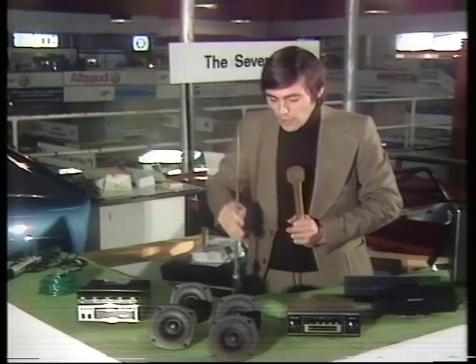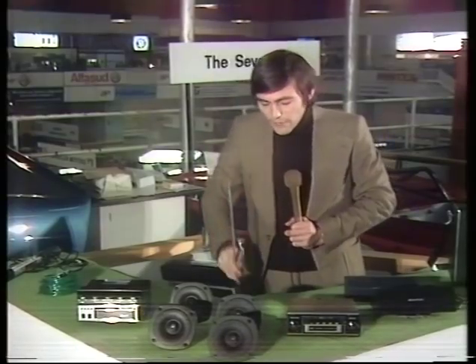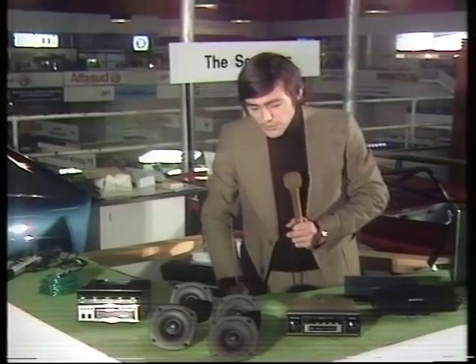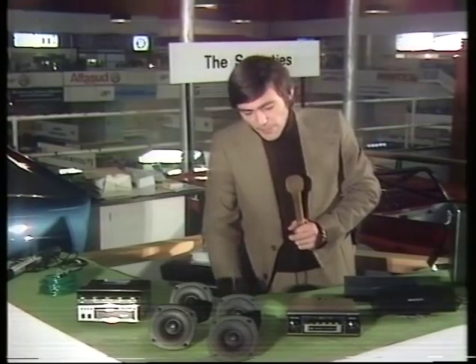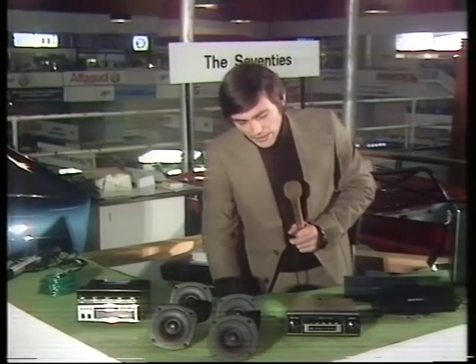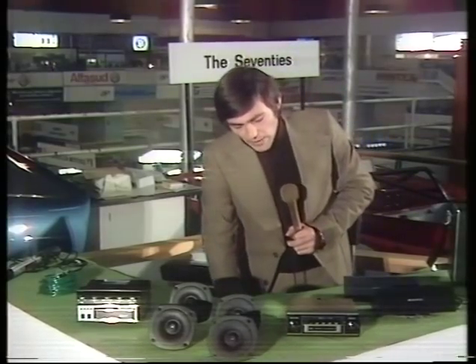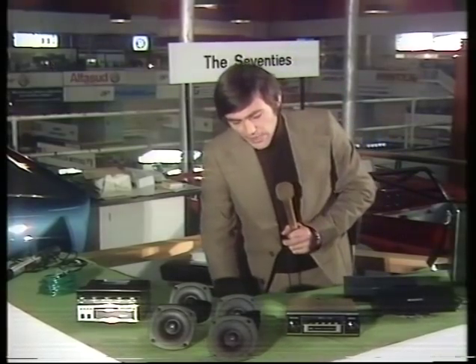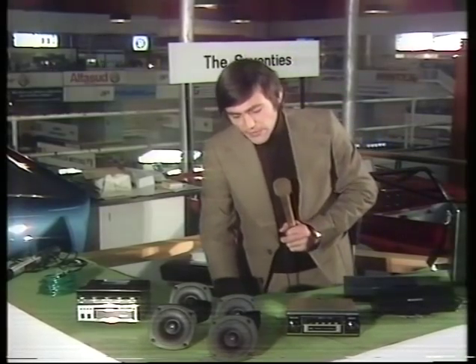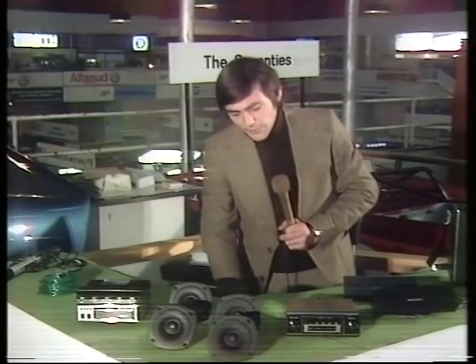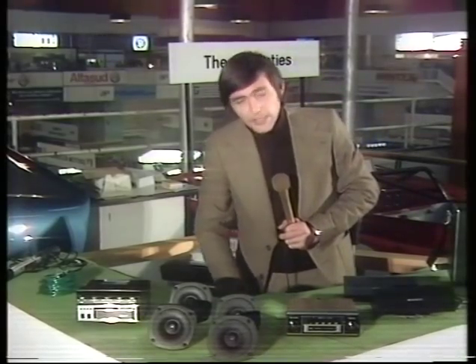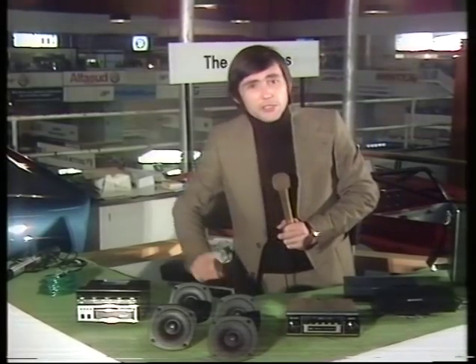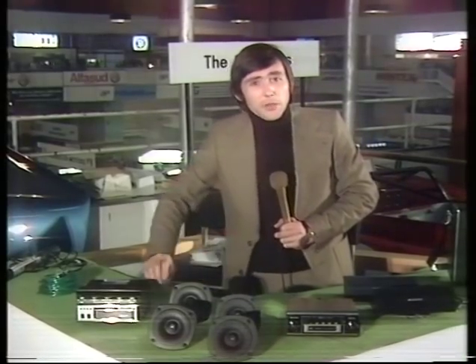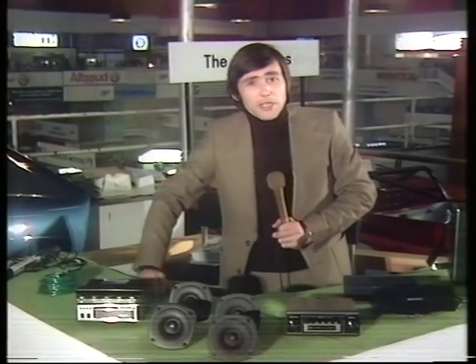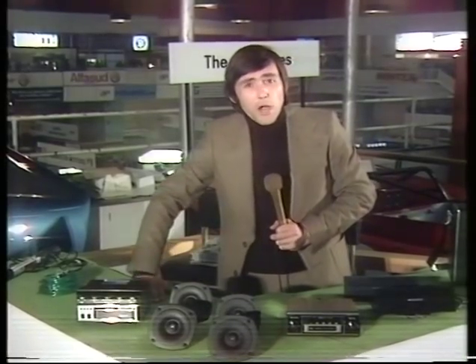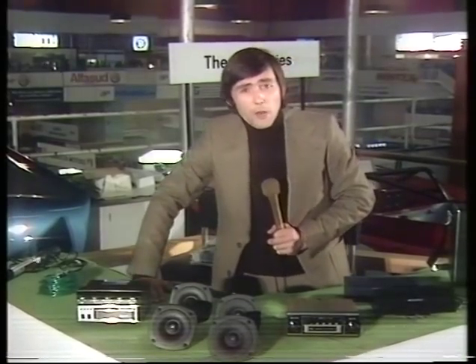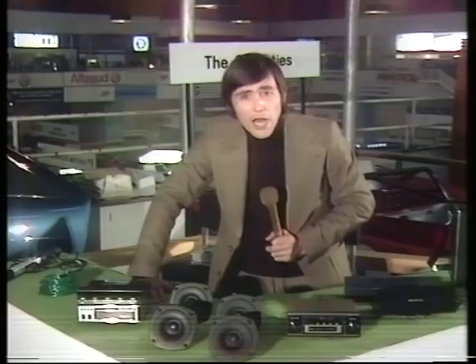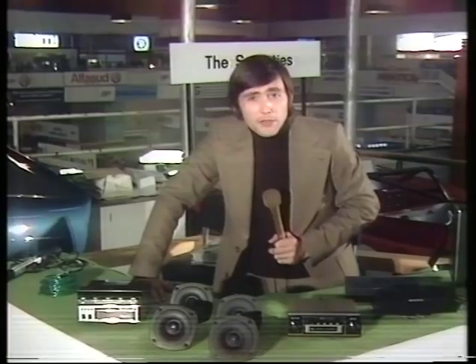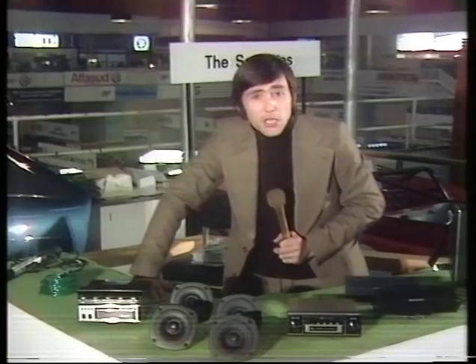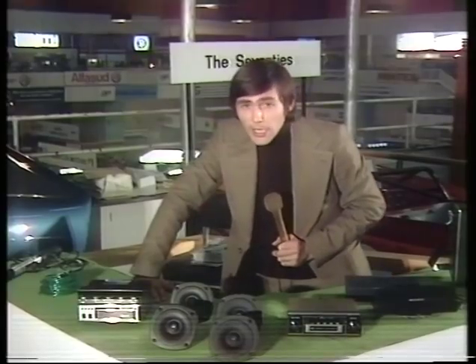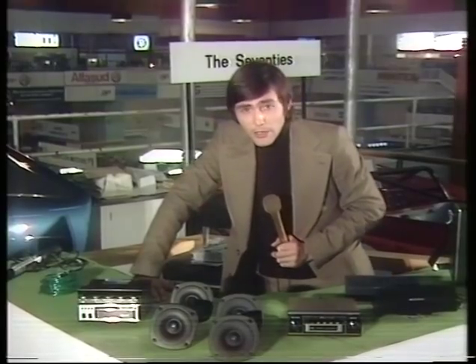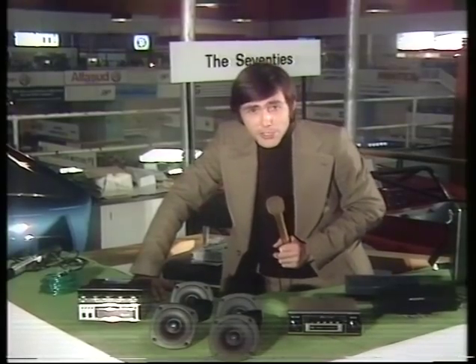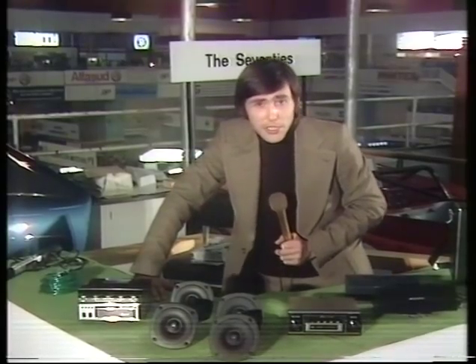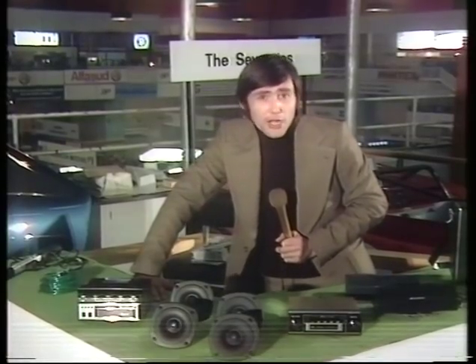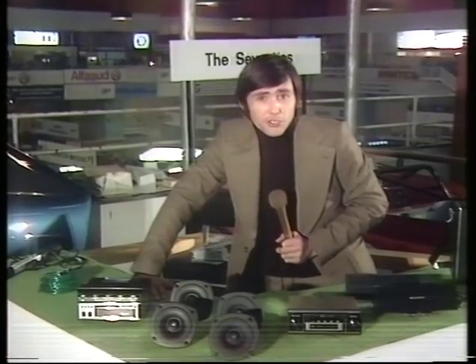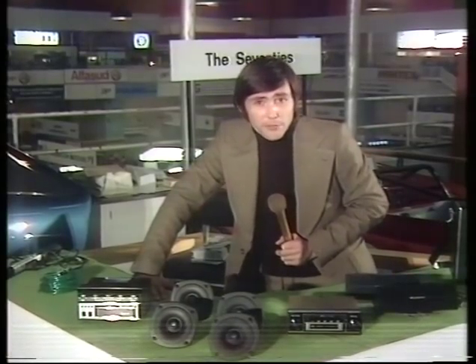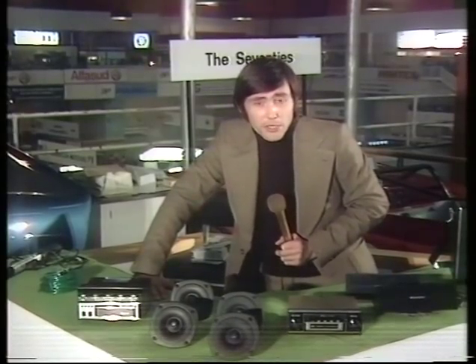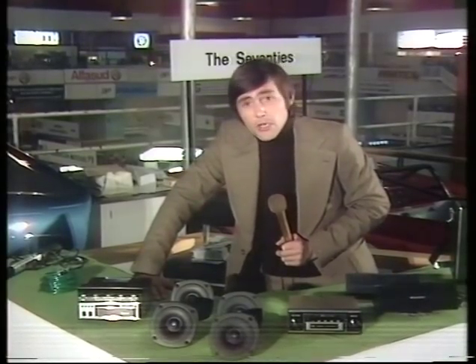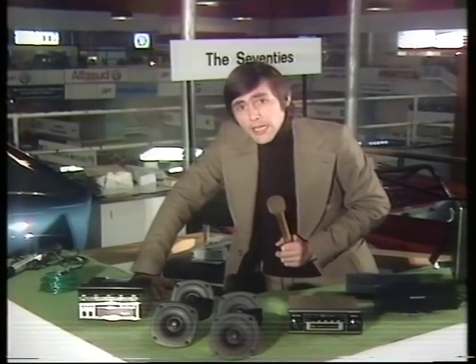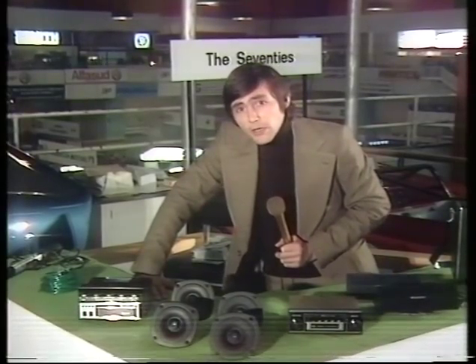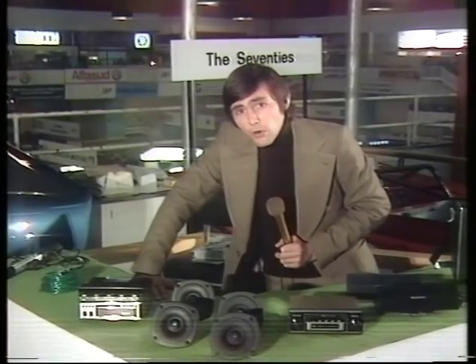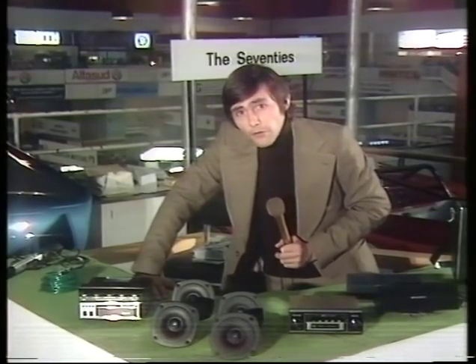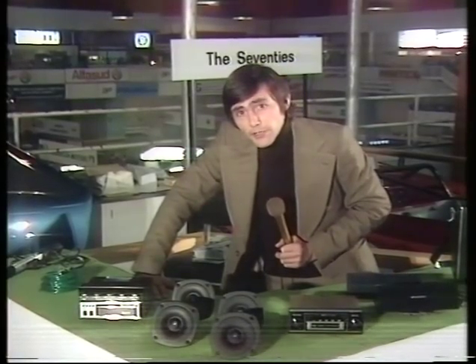Whatever you say about in-car entertainment, there's one thing it does do — it does while away those eternal hours sitting in traffic jams, trying to get to Earl's Court, for instance.